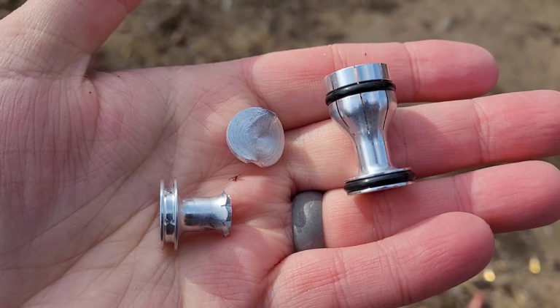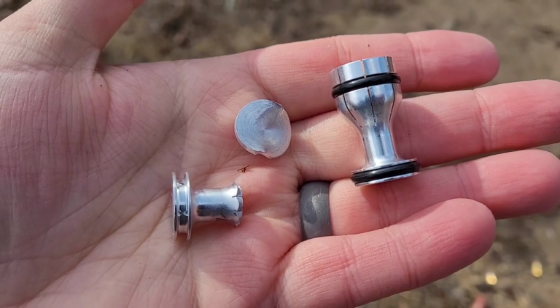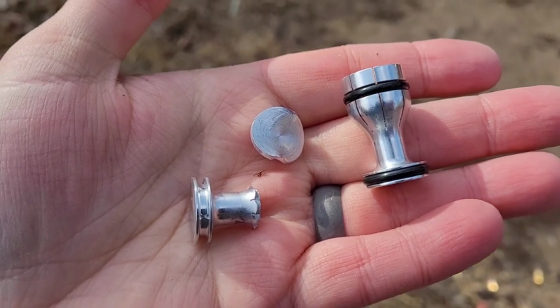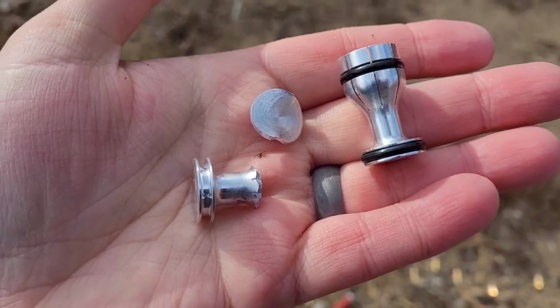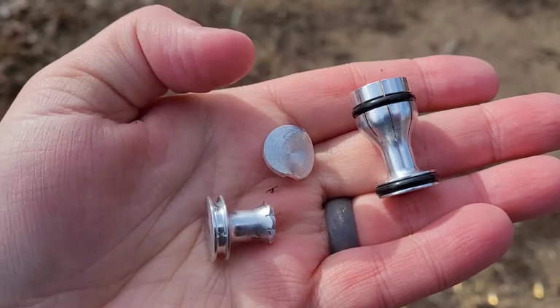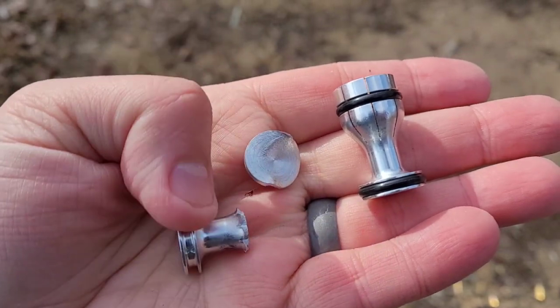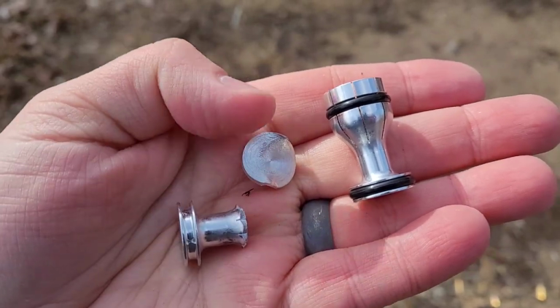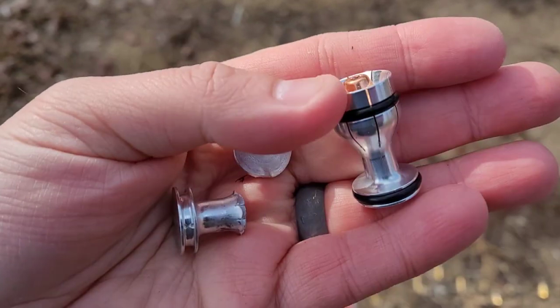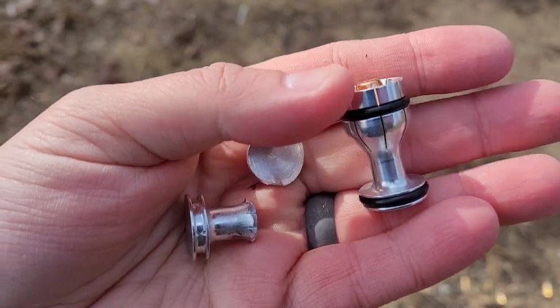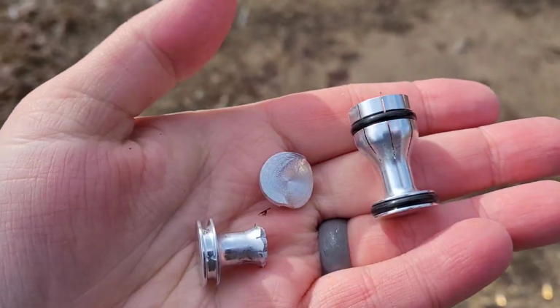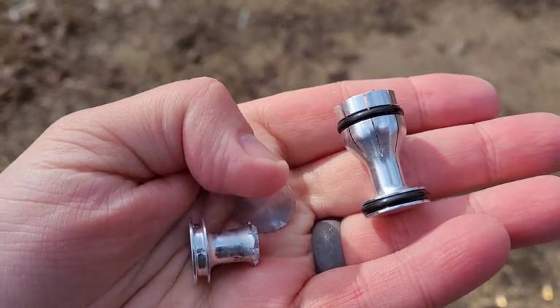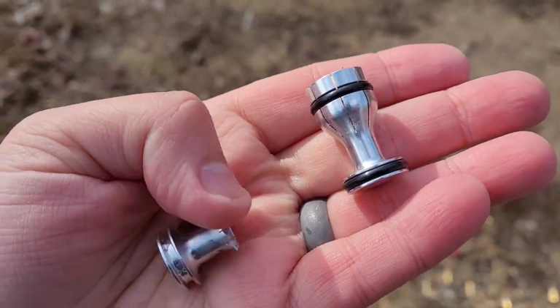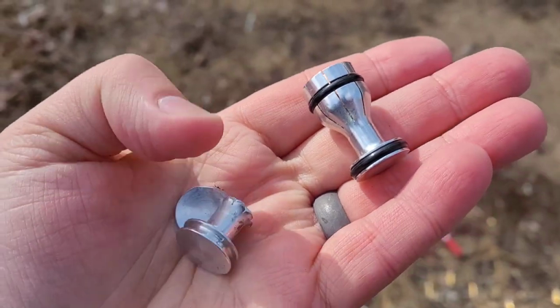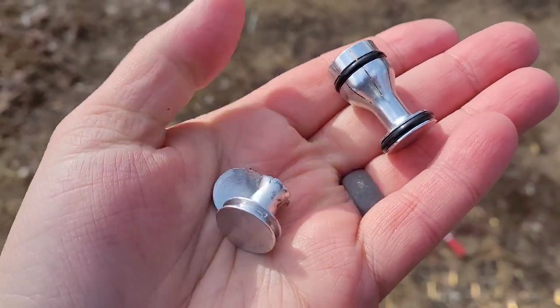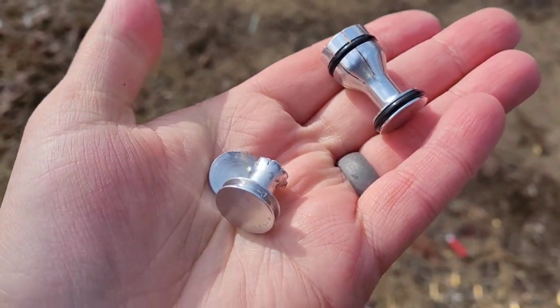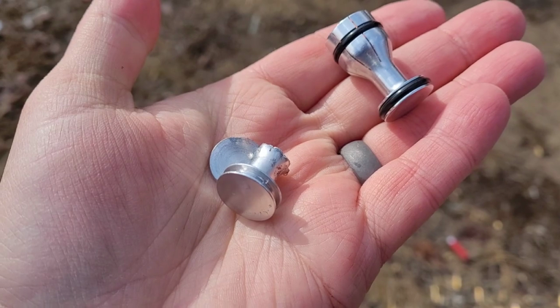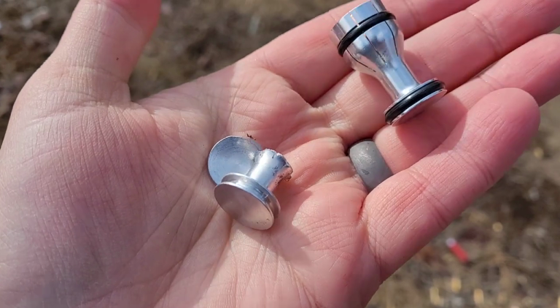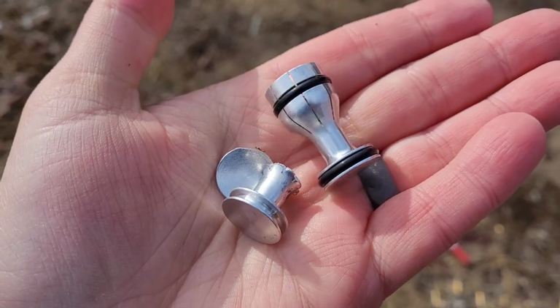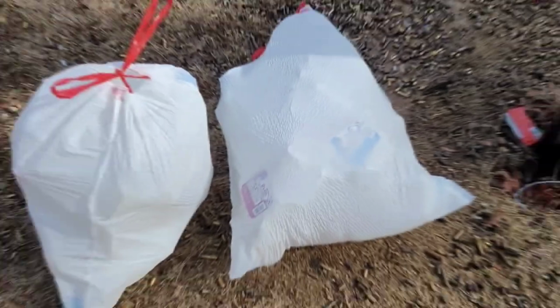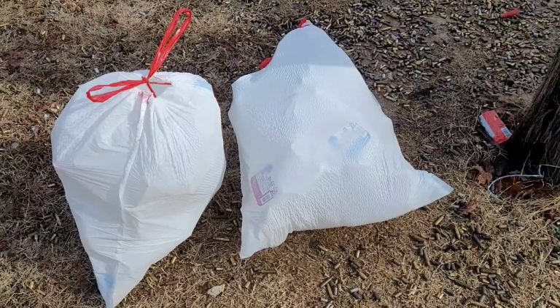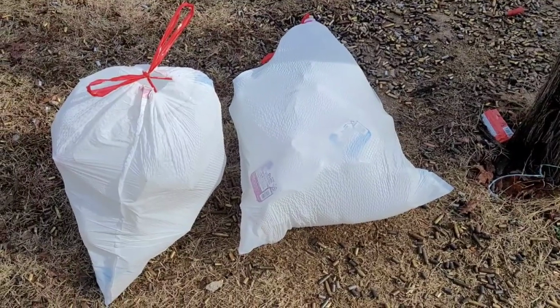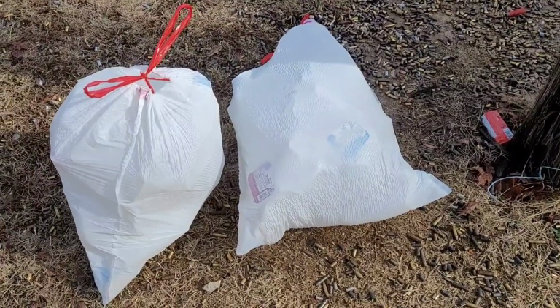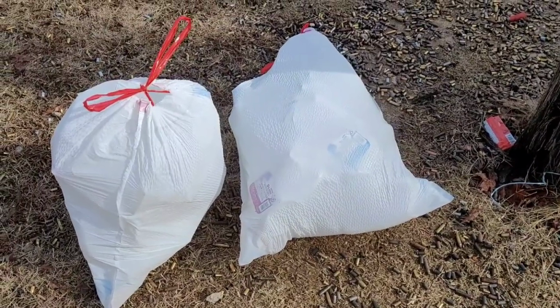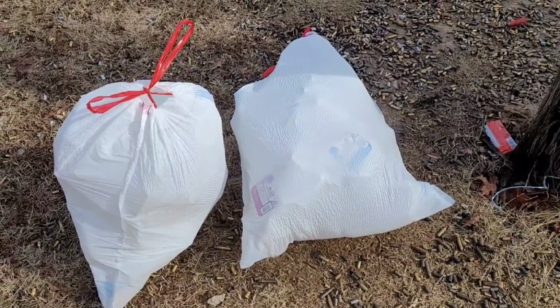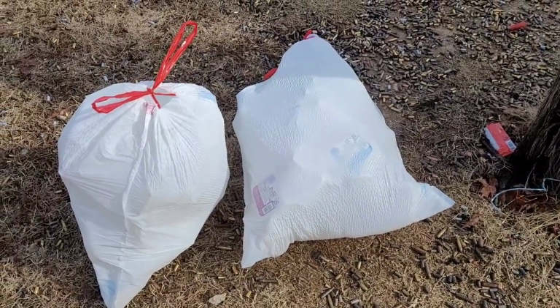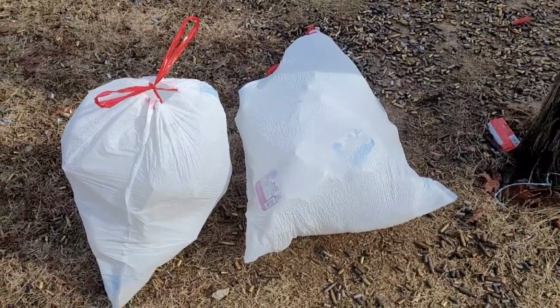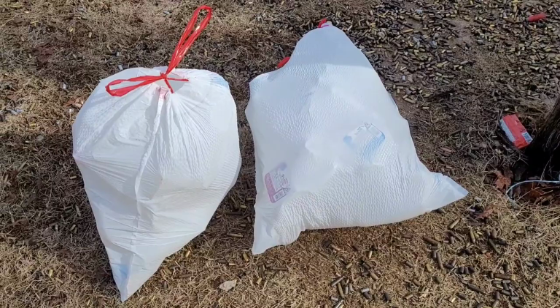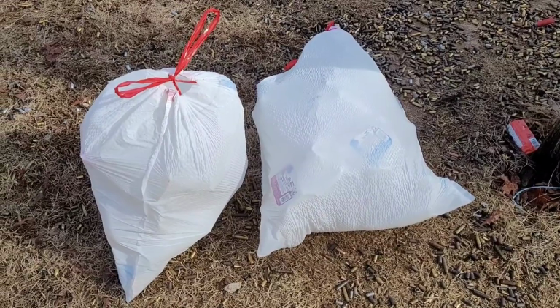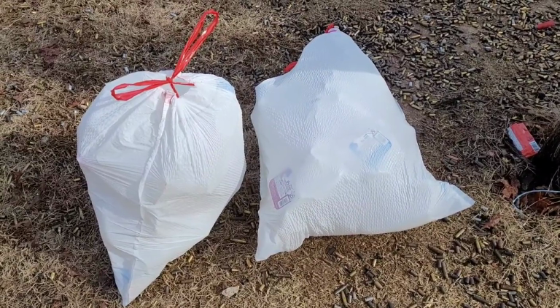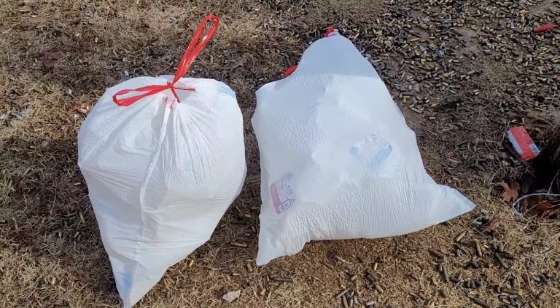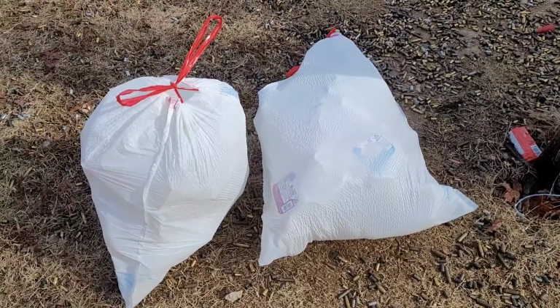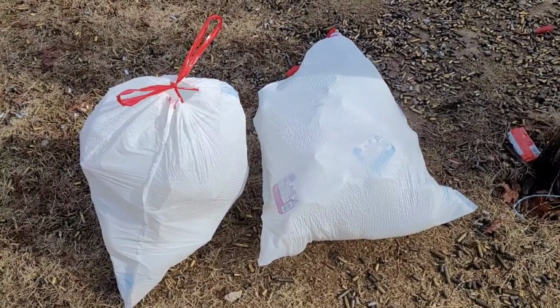As I was cleaning up the milk jugs, I found these two pieces. I put them next to the projectile so you can see what they look like — it just tore it apart. Now the last thing you want to do at any range, public or private, is leave a mess. Make sure you clean up your milk jugs when you're done shooting them.